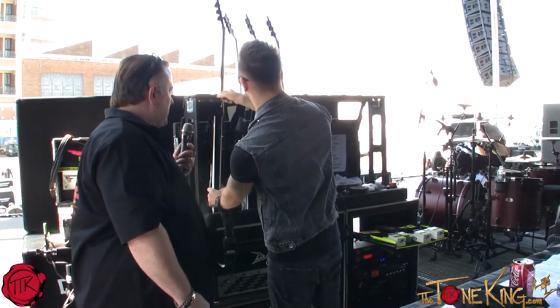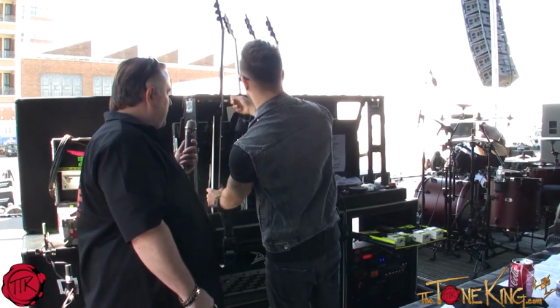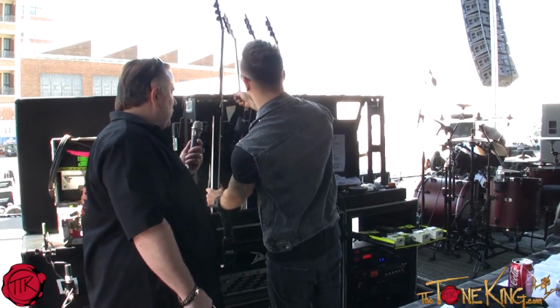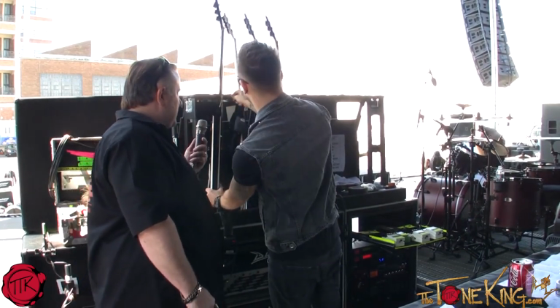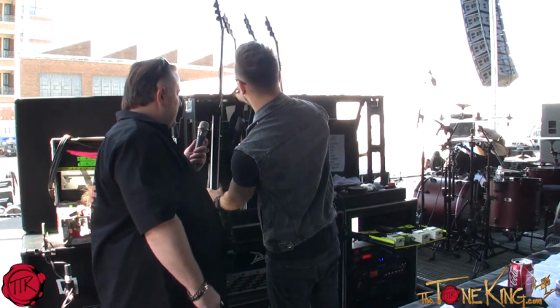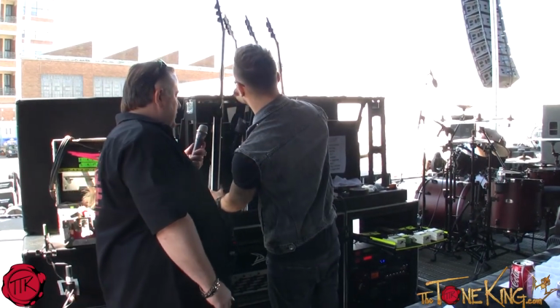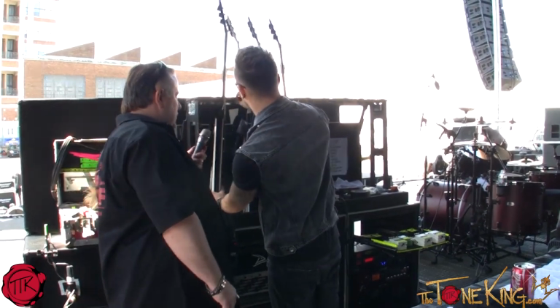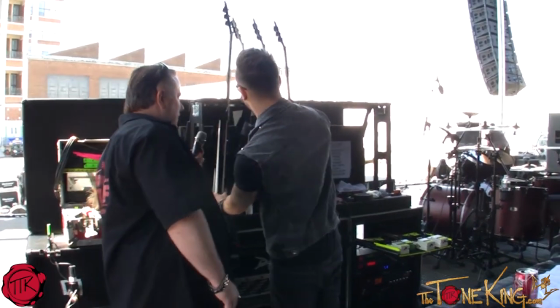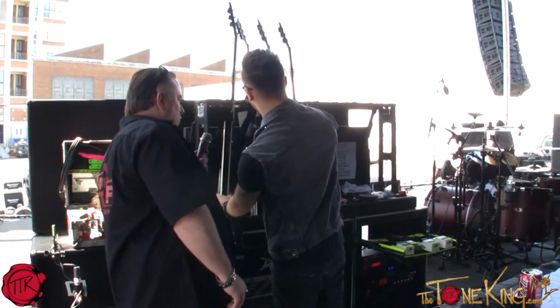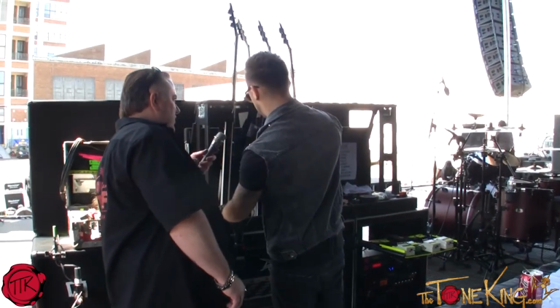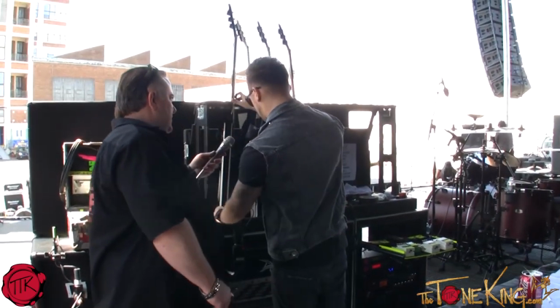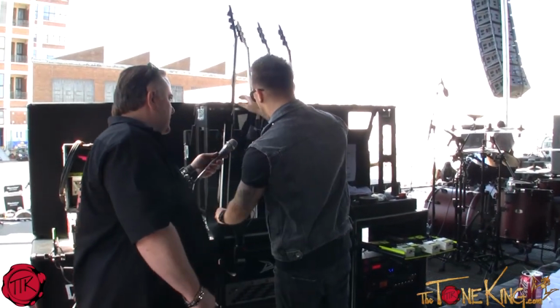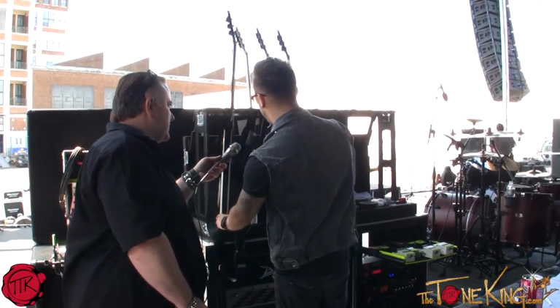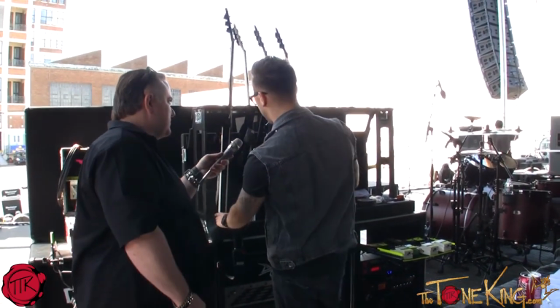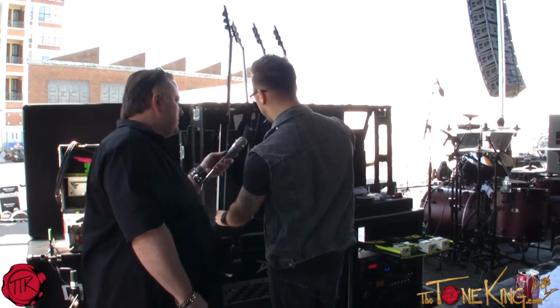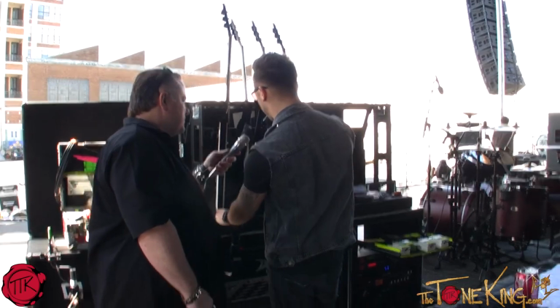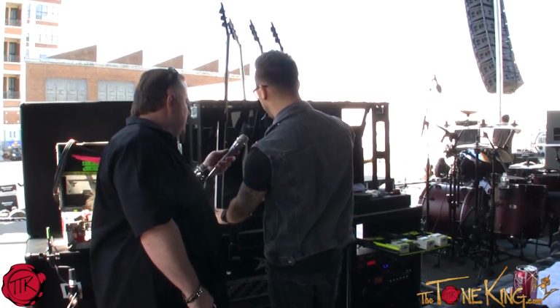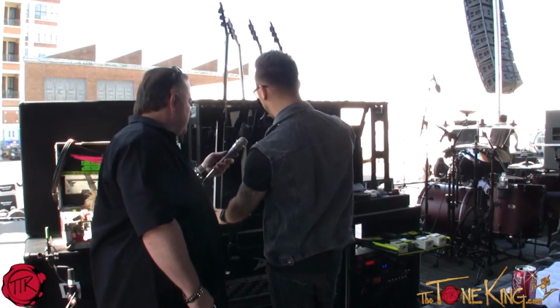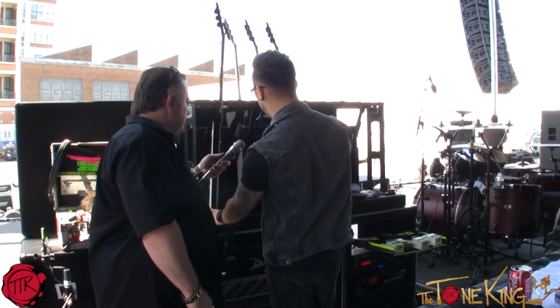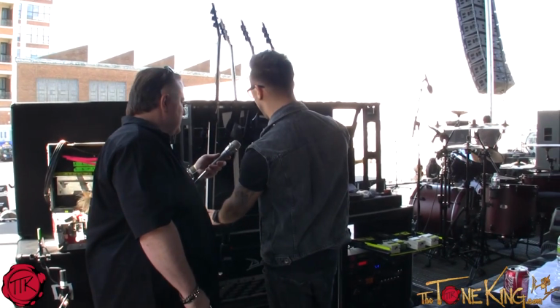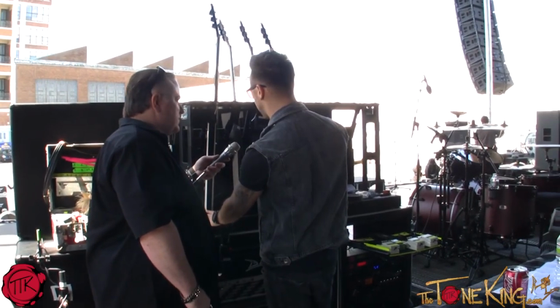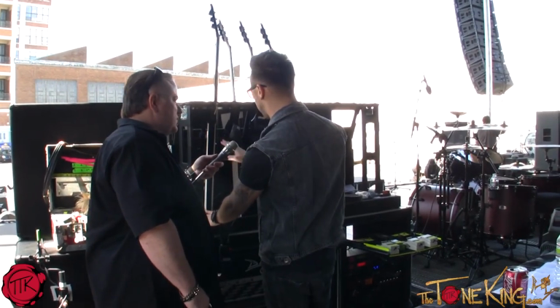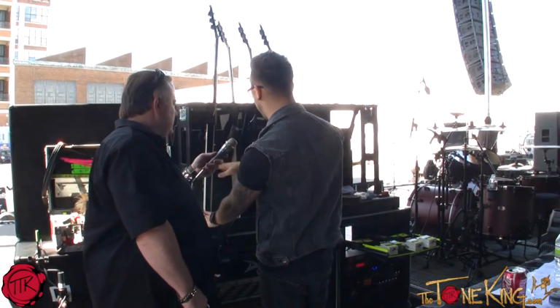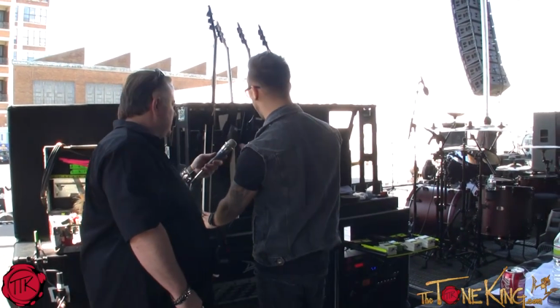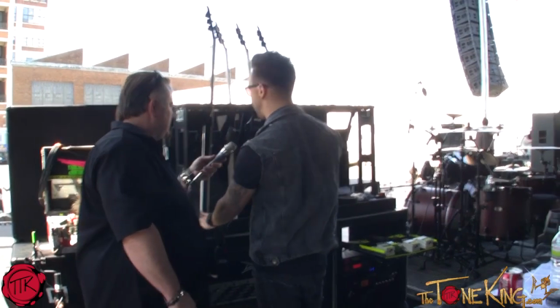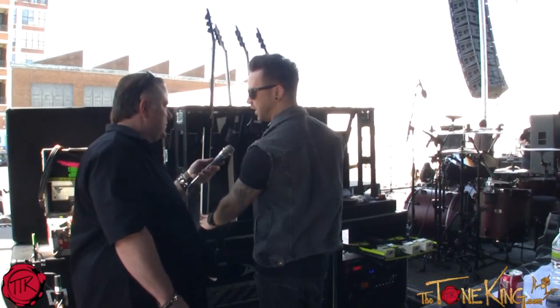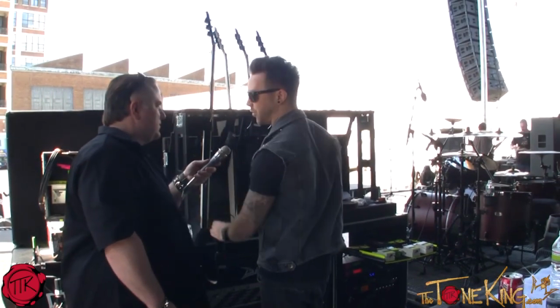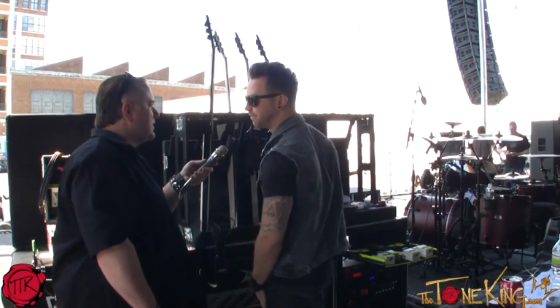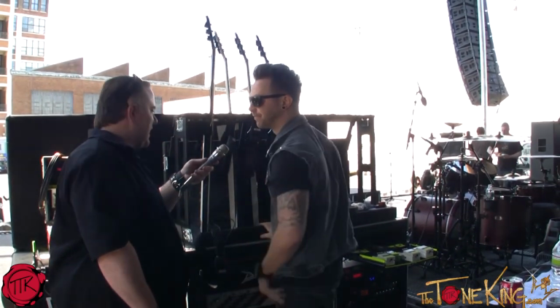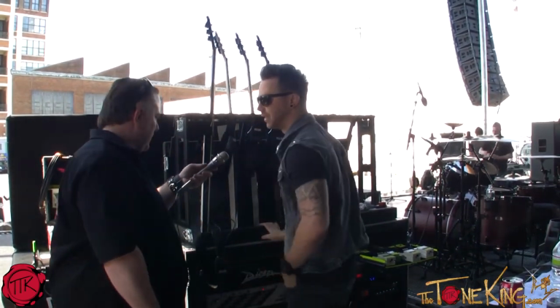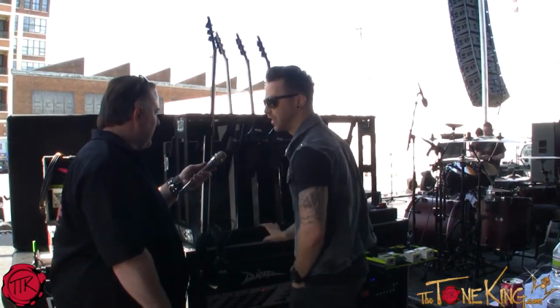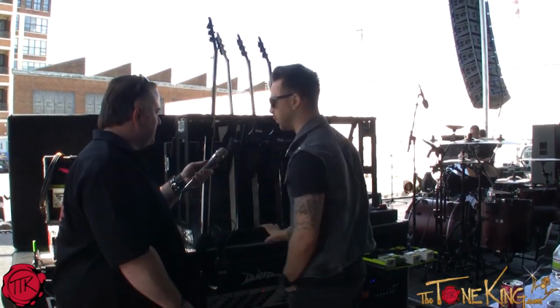You have four BC Rich guitars. Why four? Basically, we have two tunings for the live show. So just one main, one spare in each tuning. Very simple.